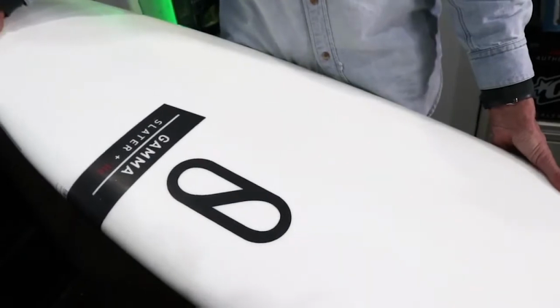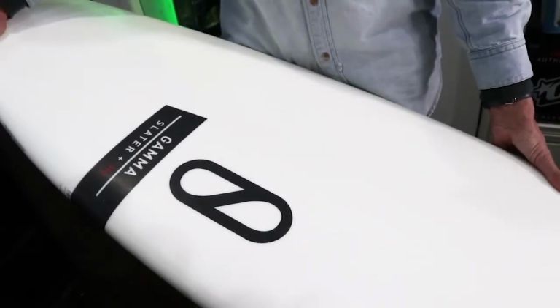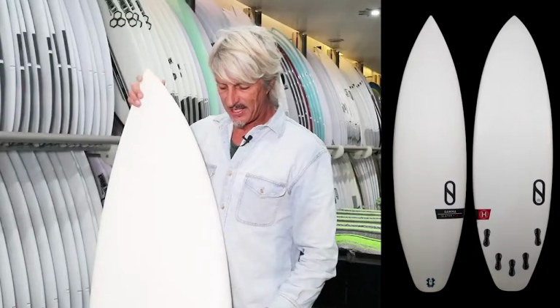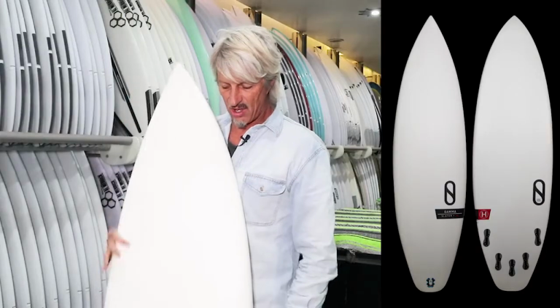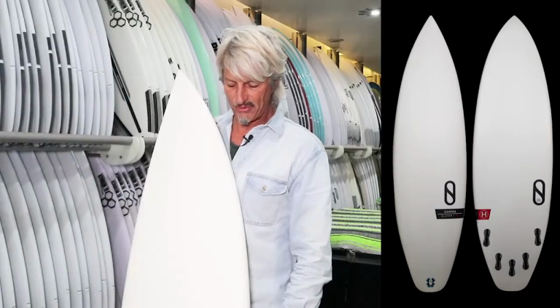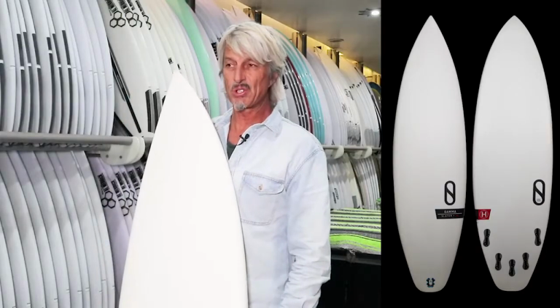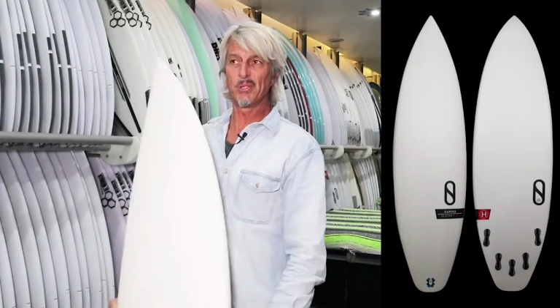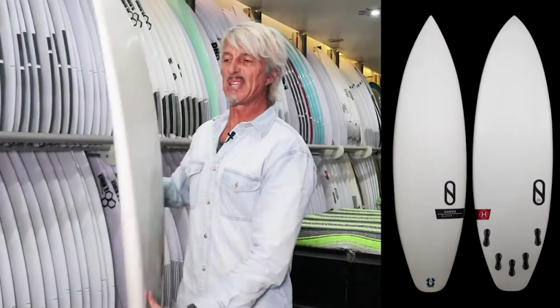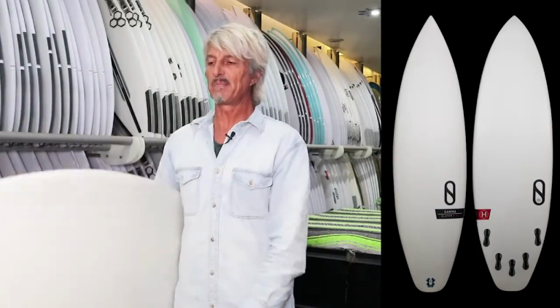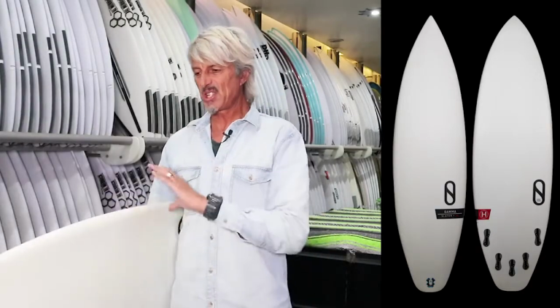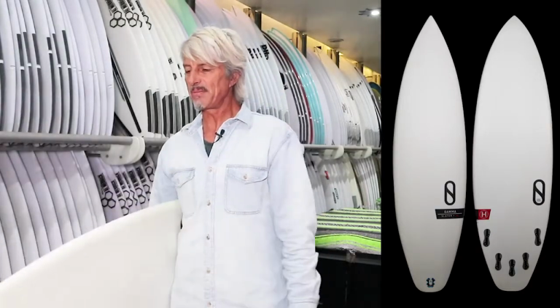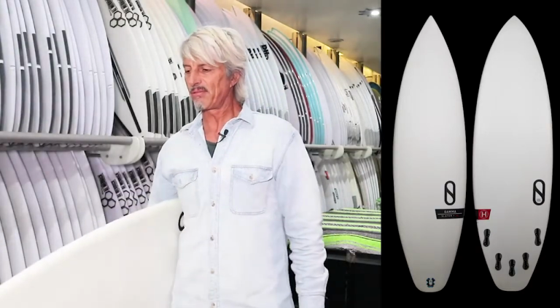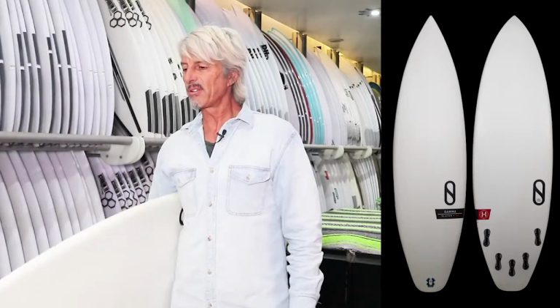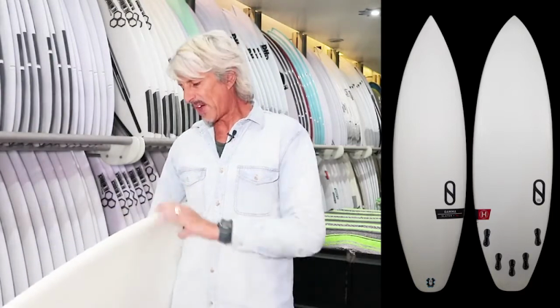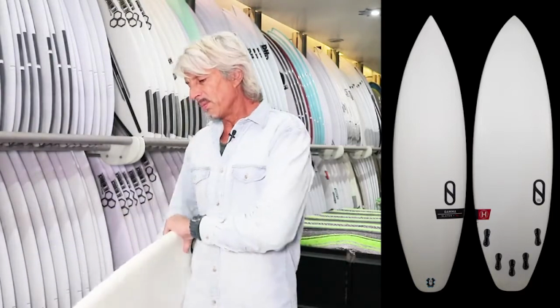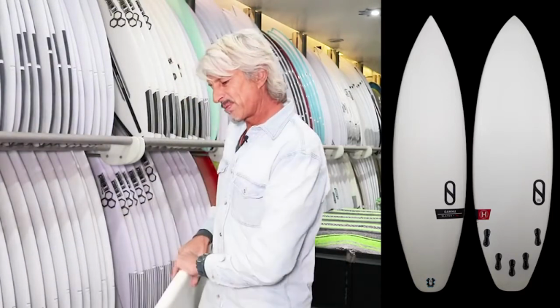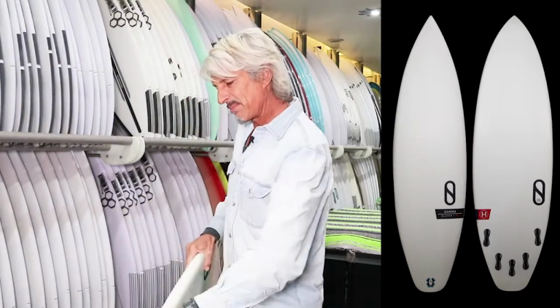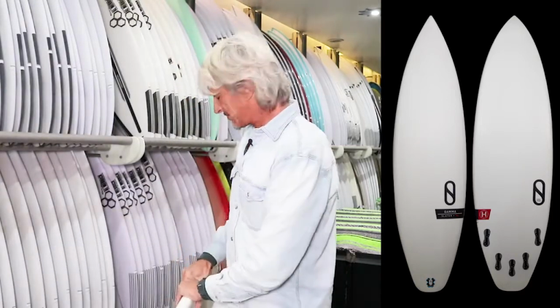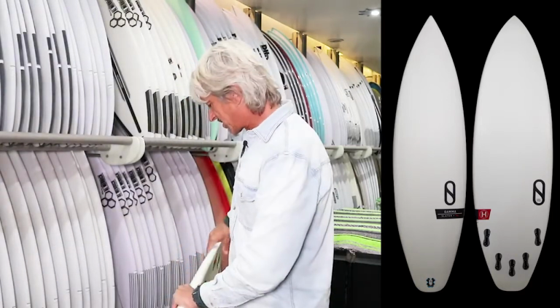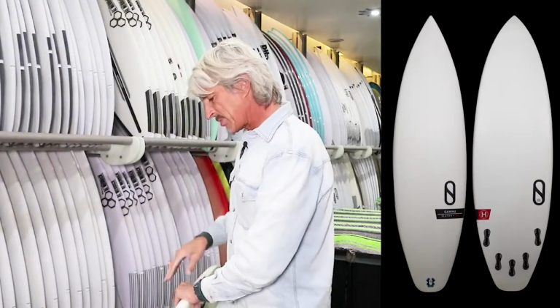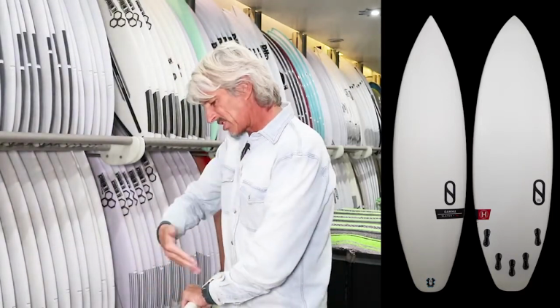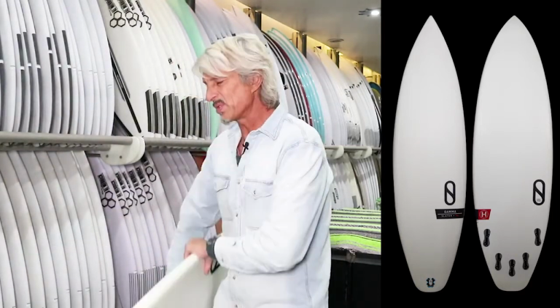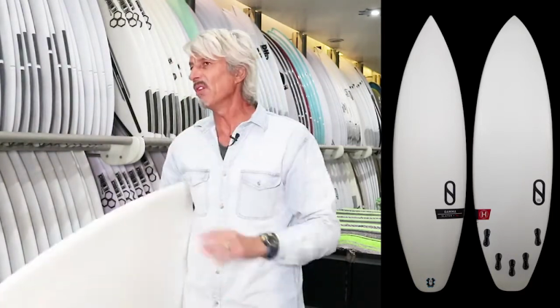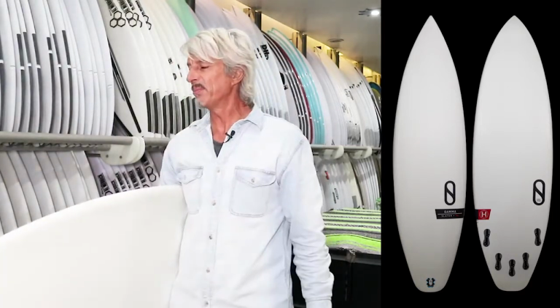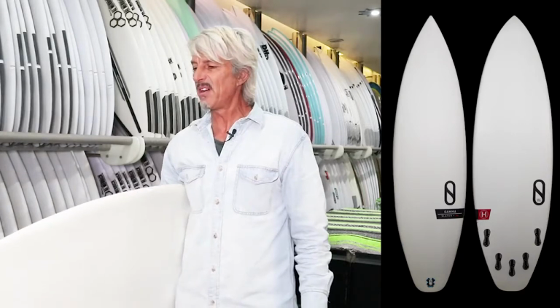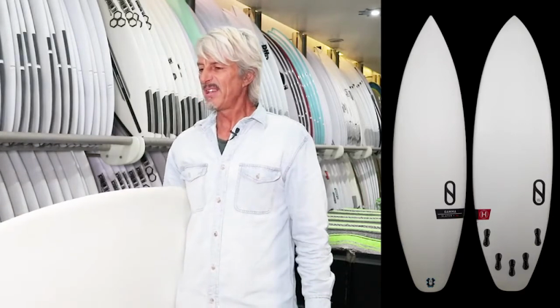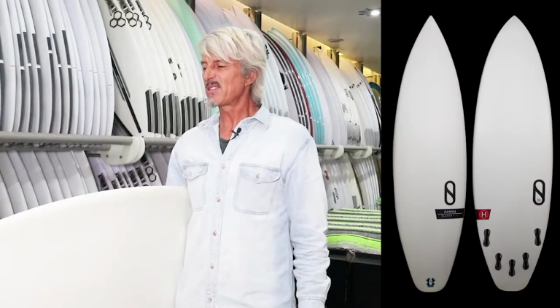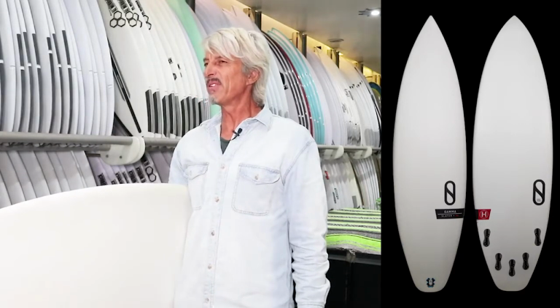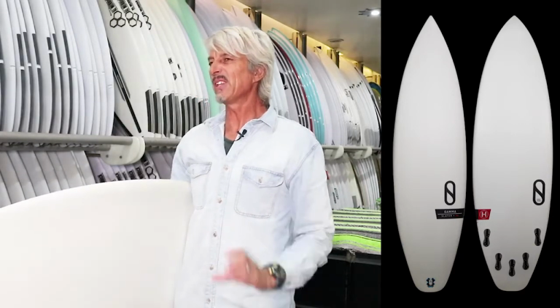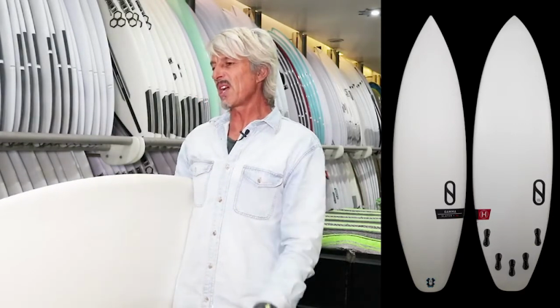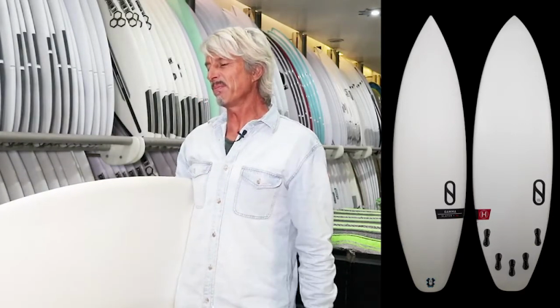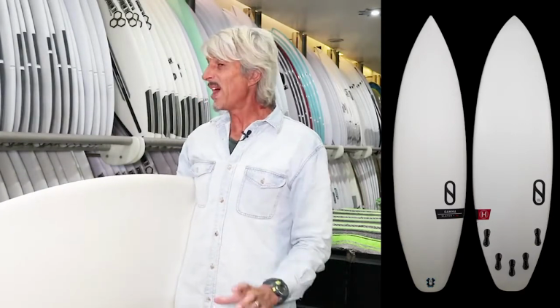It's basically a high-performance shortboard. It's got a generous amount of rocker throughout the whole board — probably a medium nose and tail — but there's a continuous curve through the board, so it's designed for a fairly good shape wave.